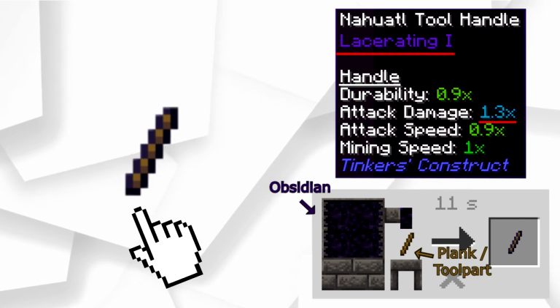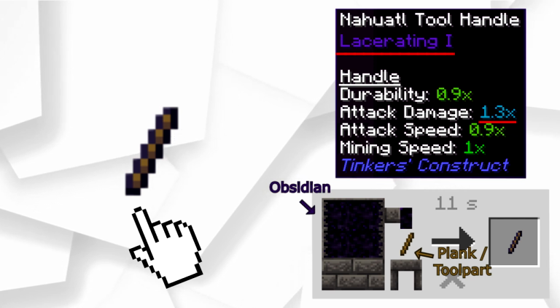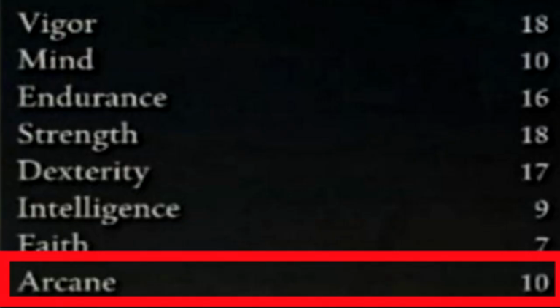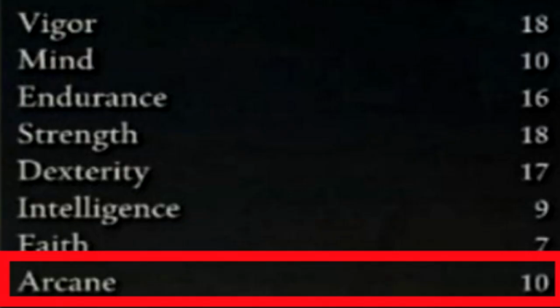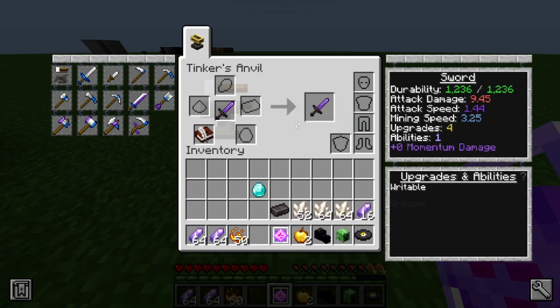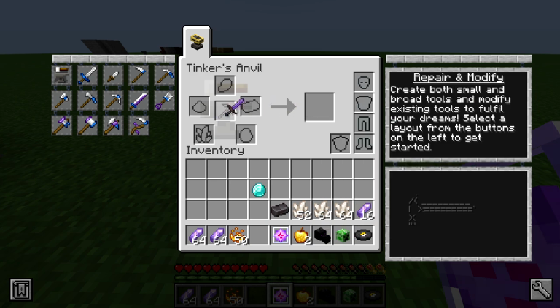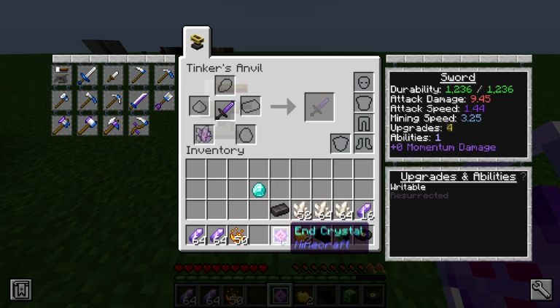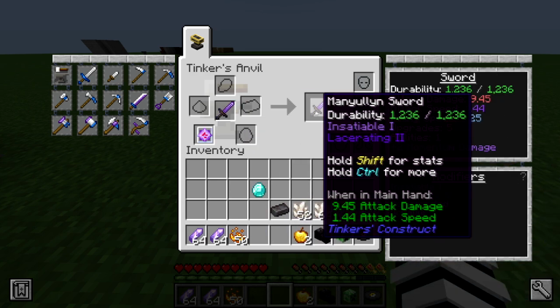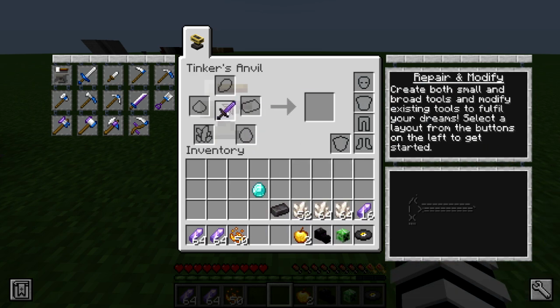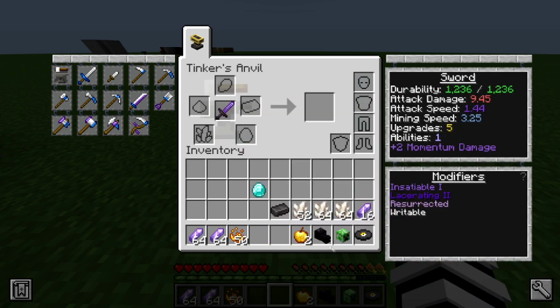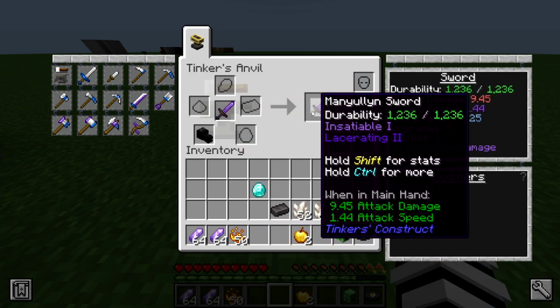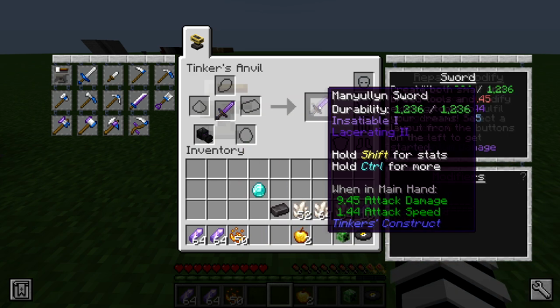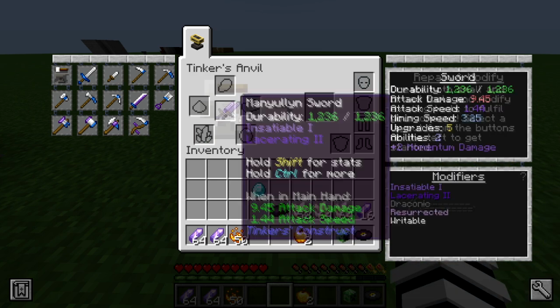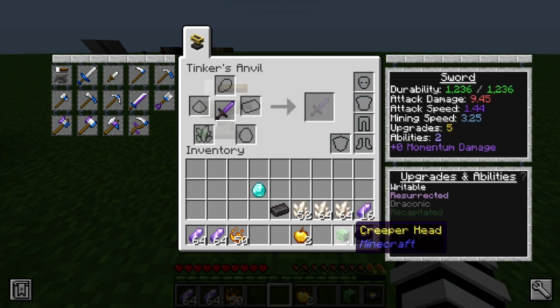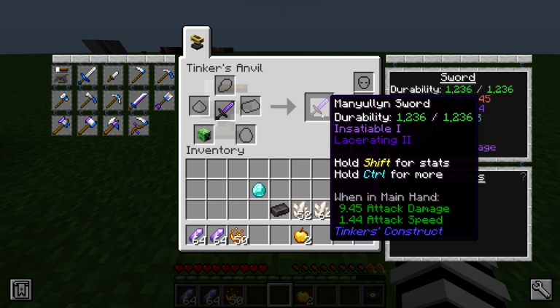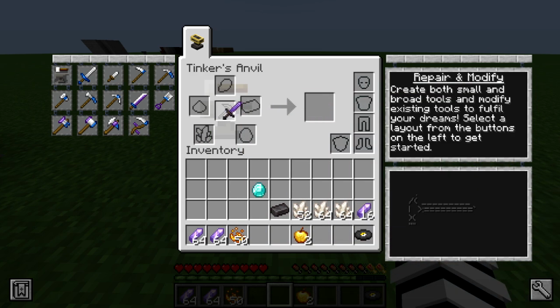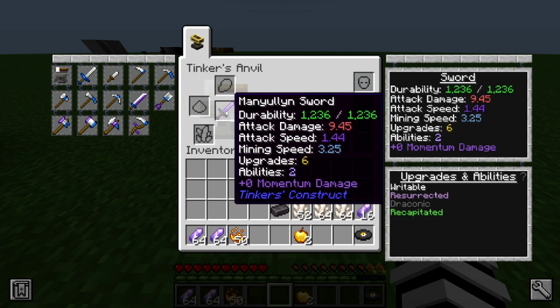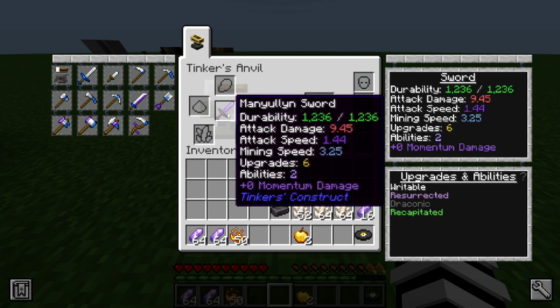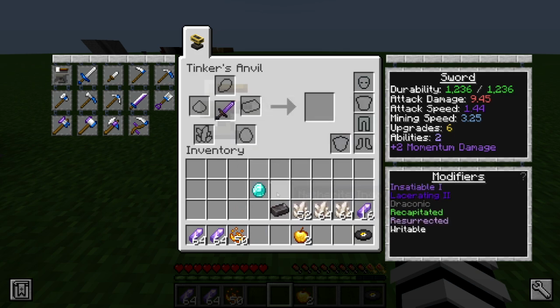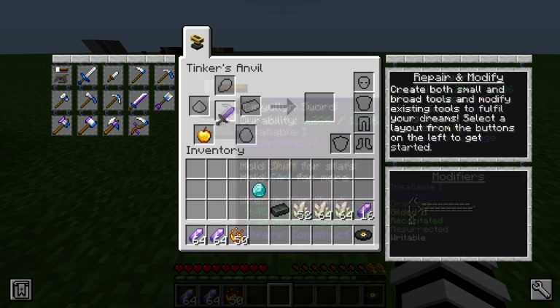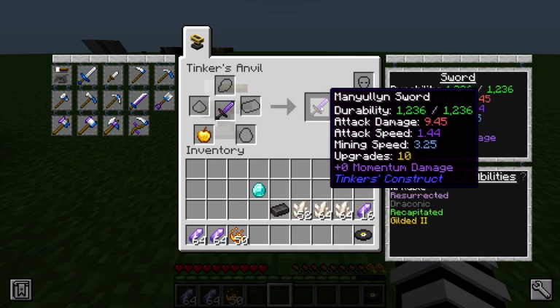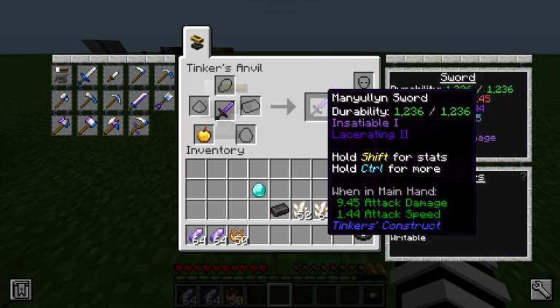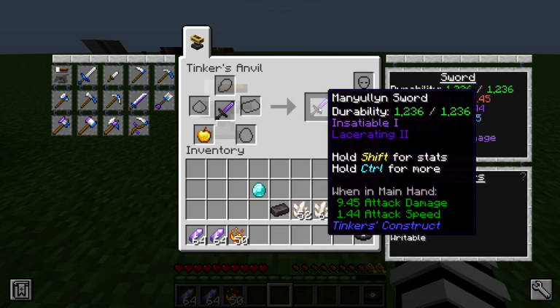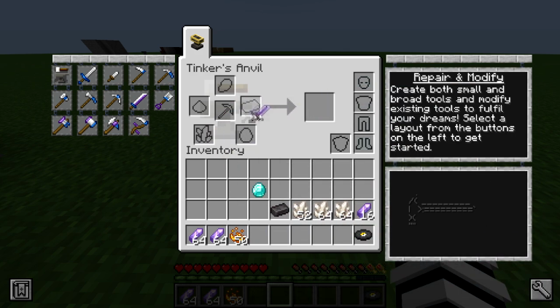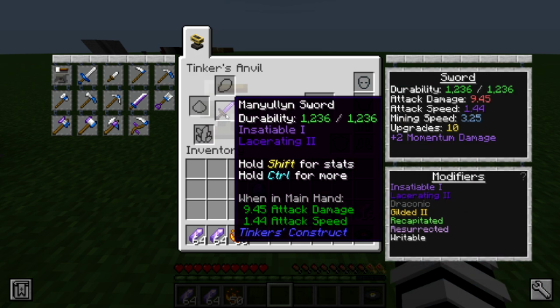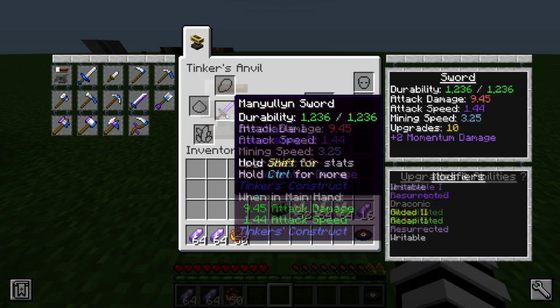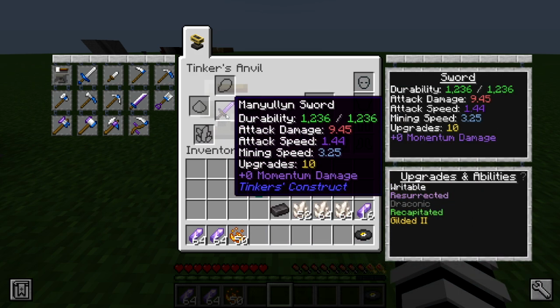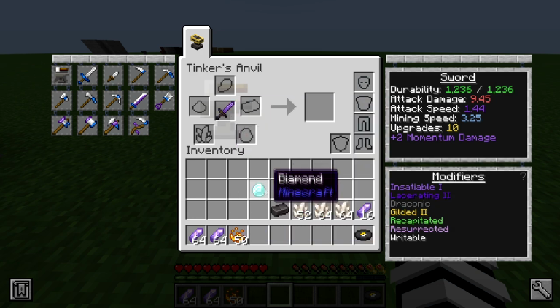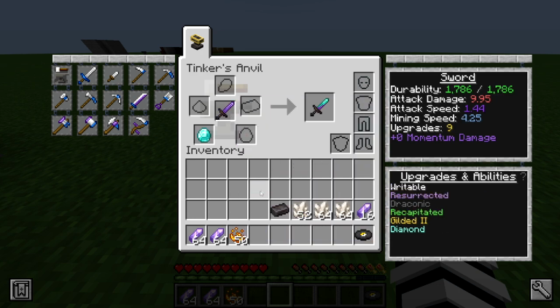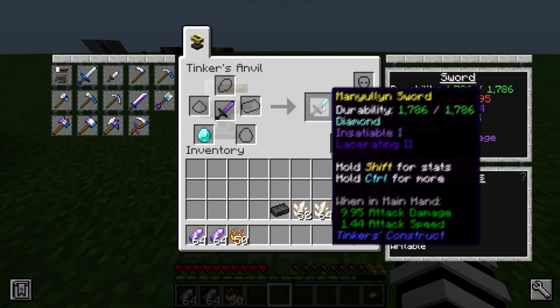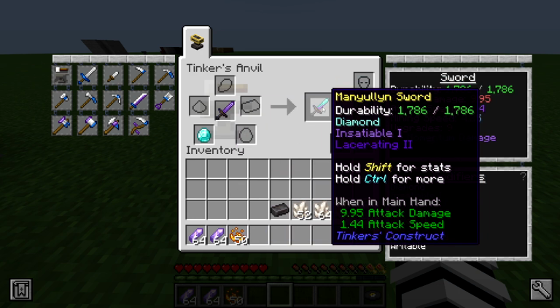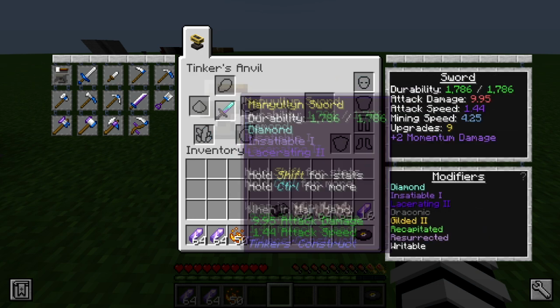Don't forget to level Arcane. Next, add all the slotless upgrades that give bonus abilities and upgrades, then trade the two abilities for upgrades using the two golden apples. To begin truly tinkering your sword, give it one diamond and one Netherite for some extra damage and durability.